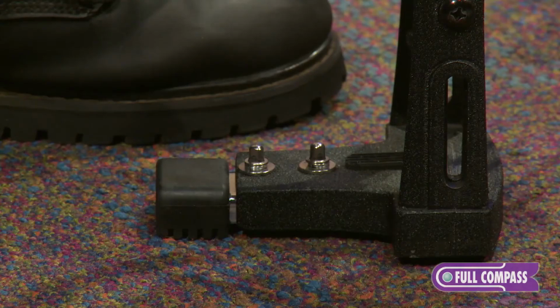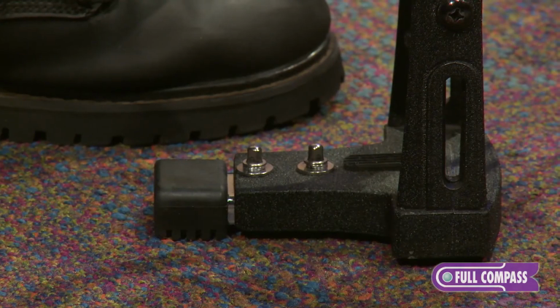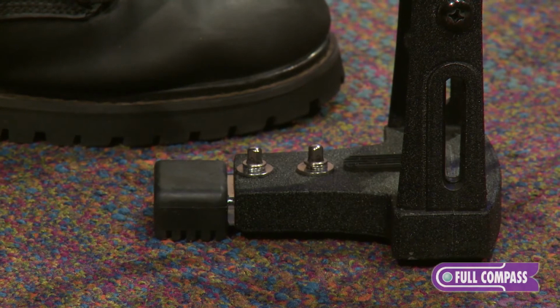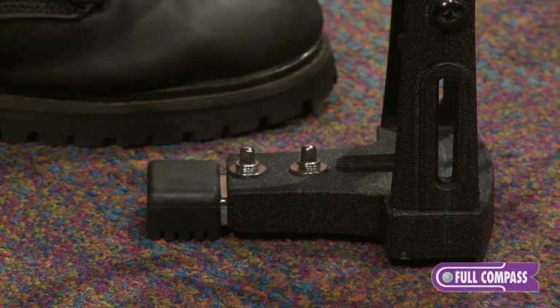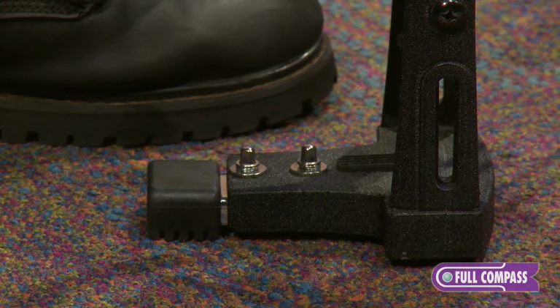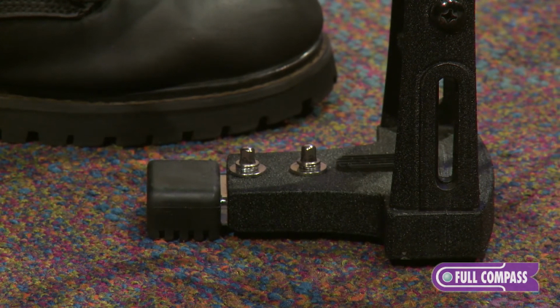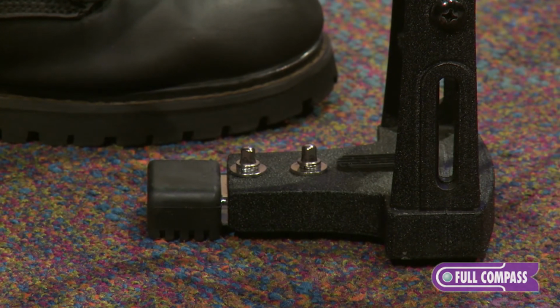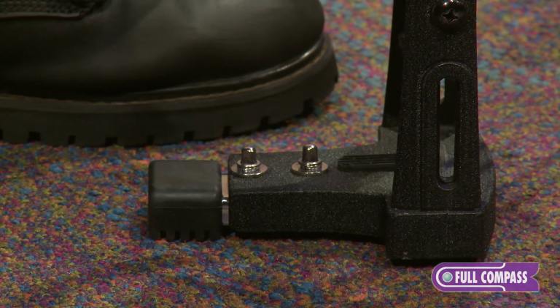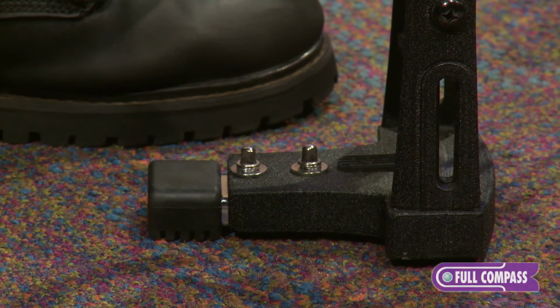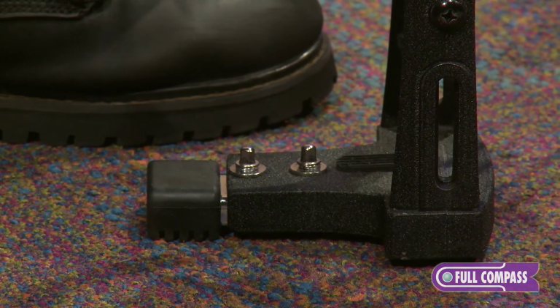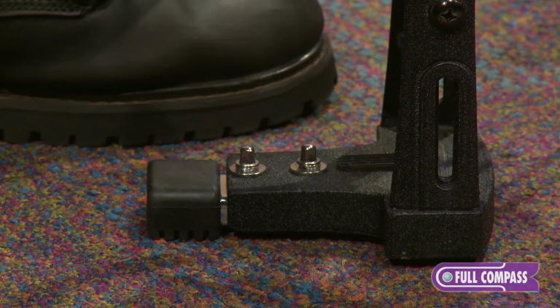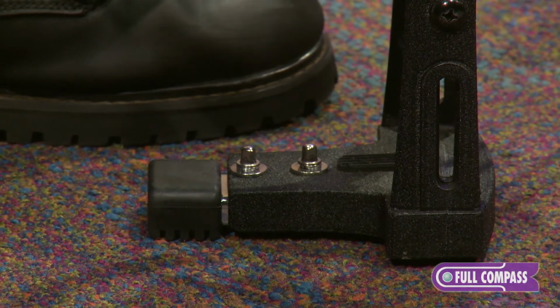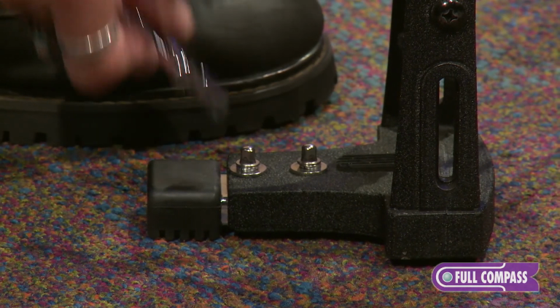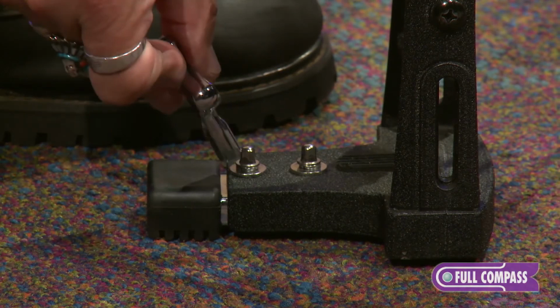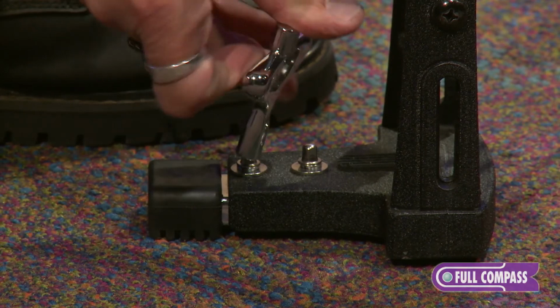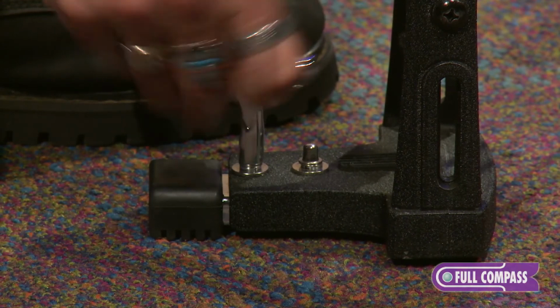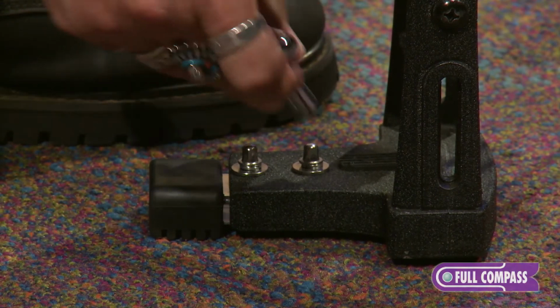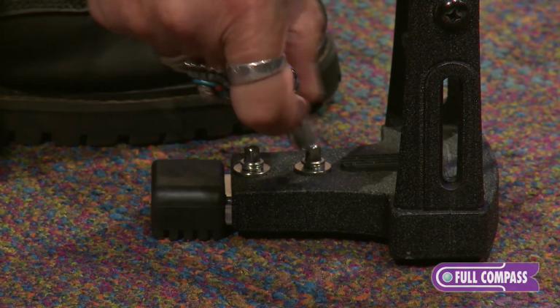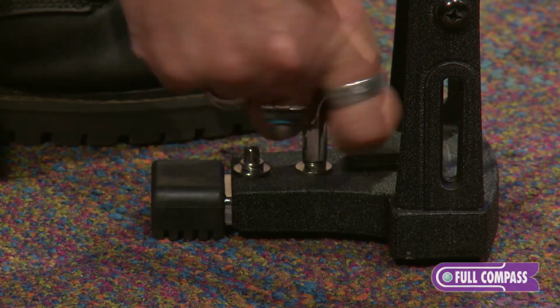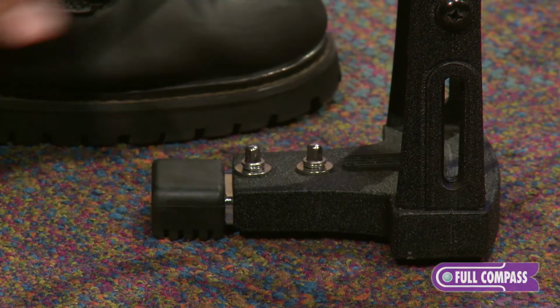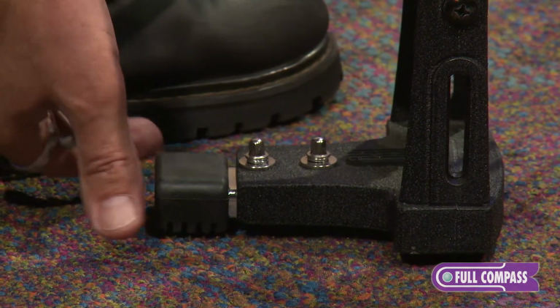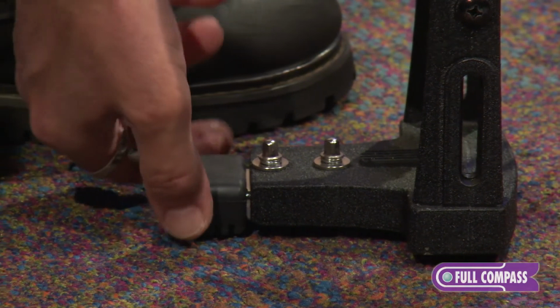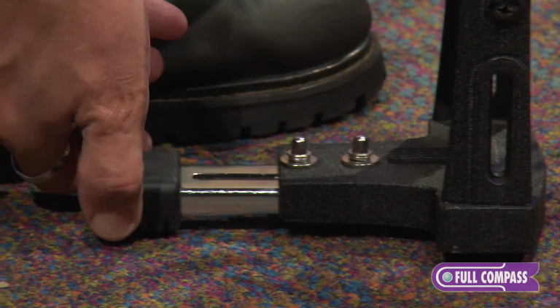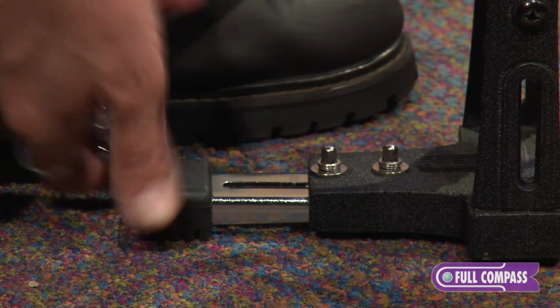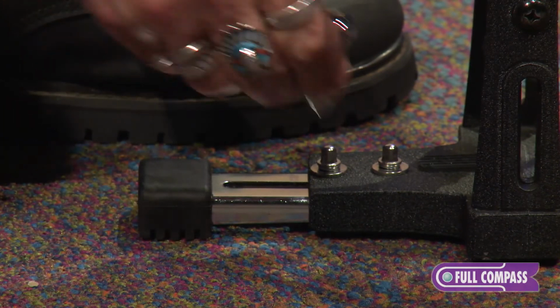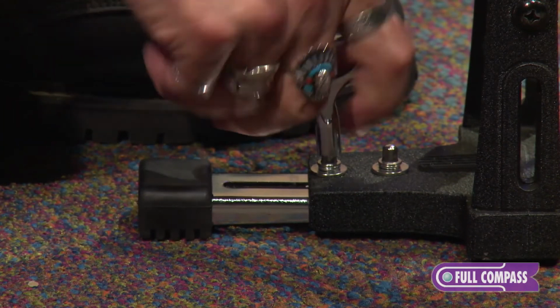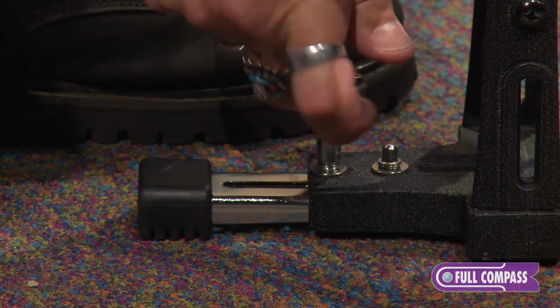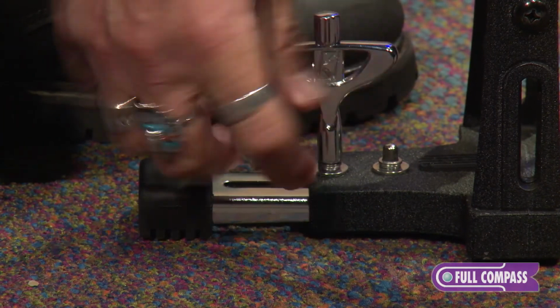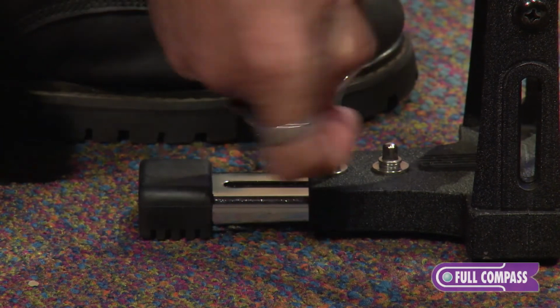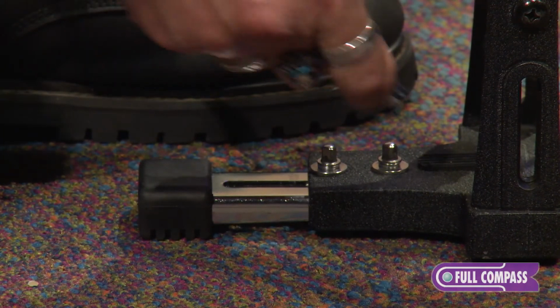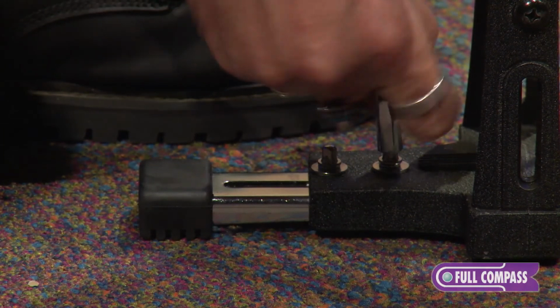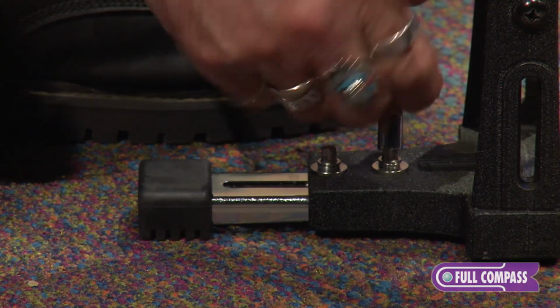If you want a little more stability and you do want a third leg component, you can use a drum key, loosen this, and you have another rubber foot here. Lock it in place for a little more stability.